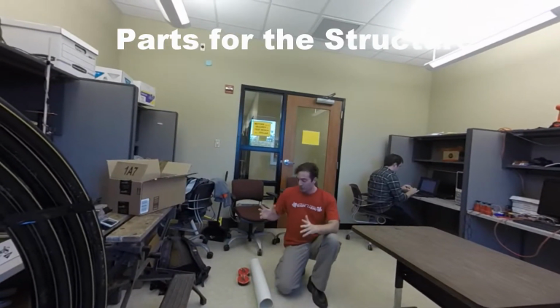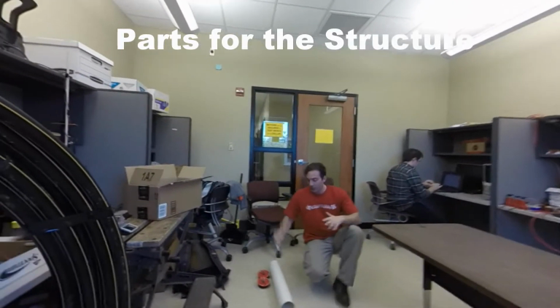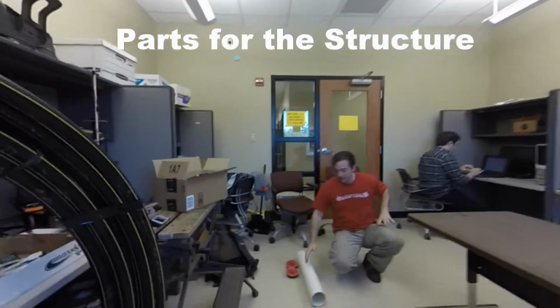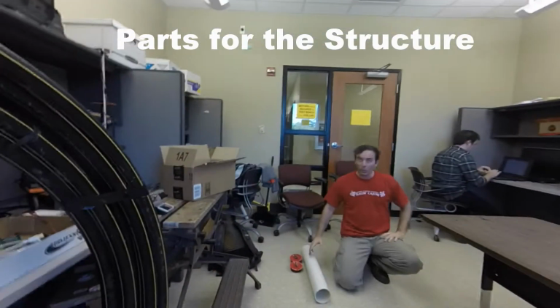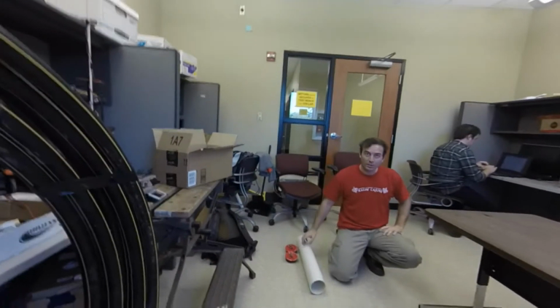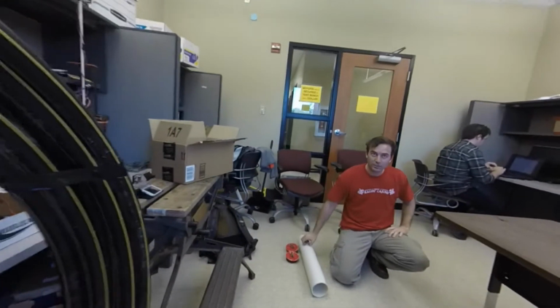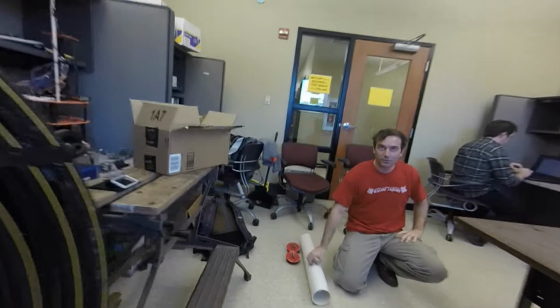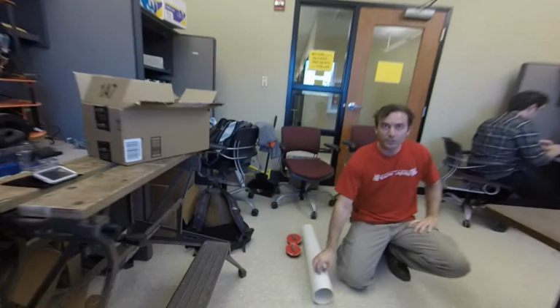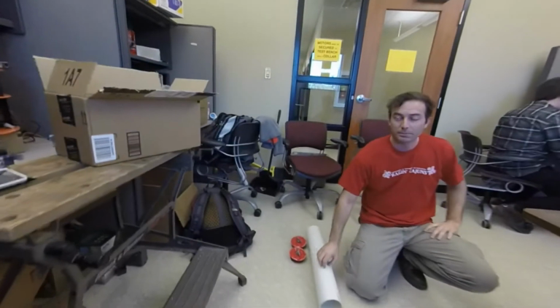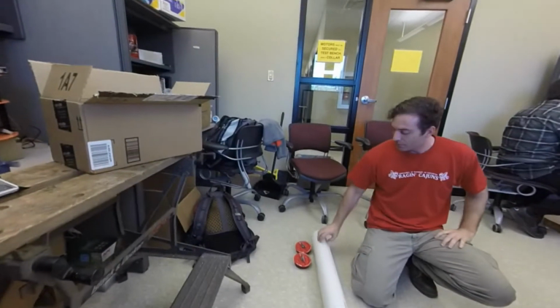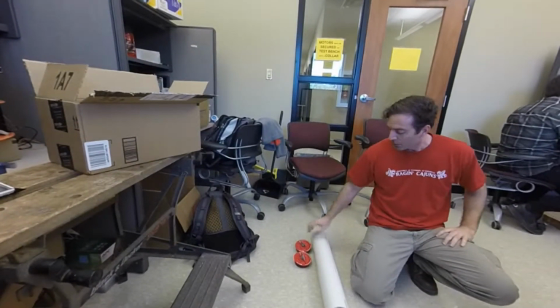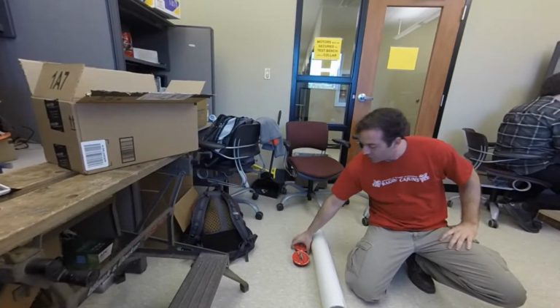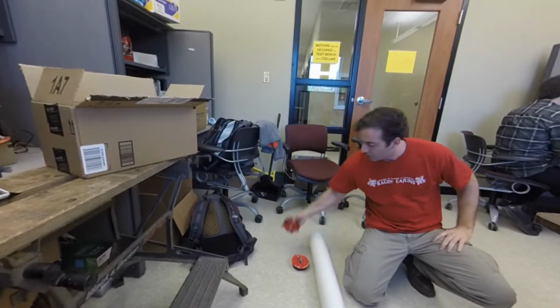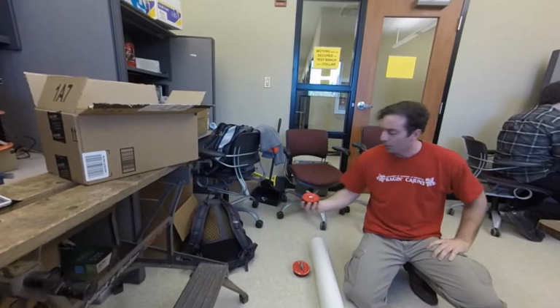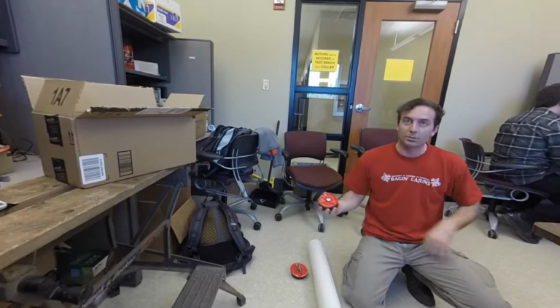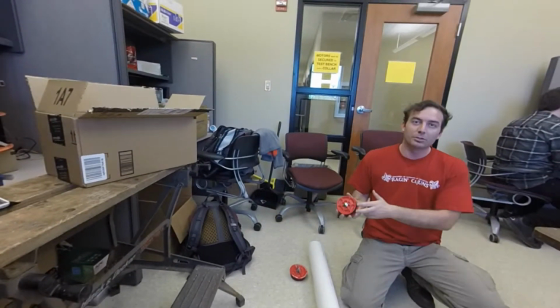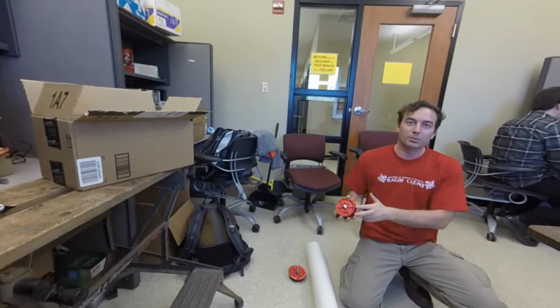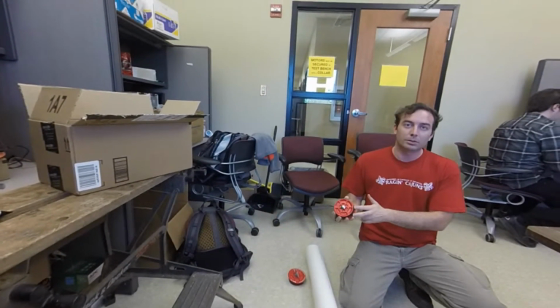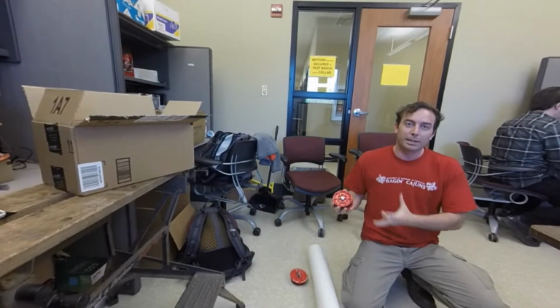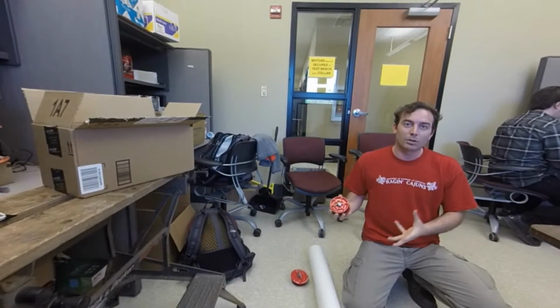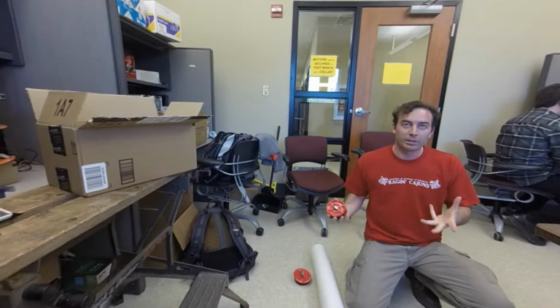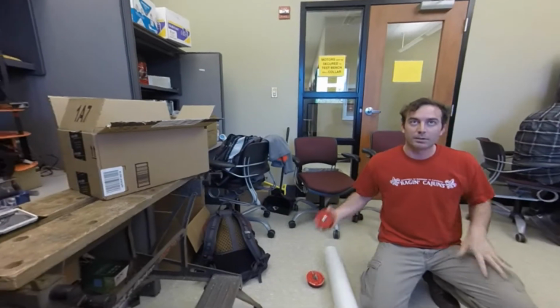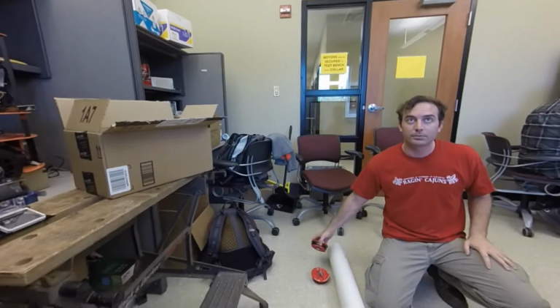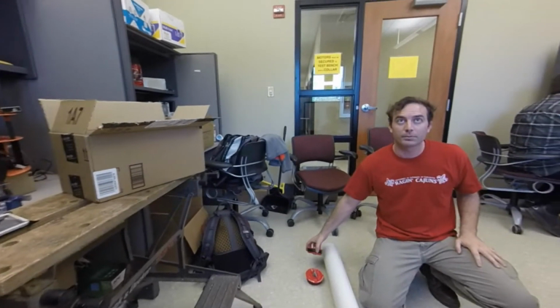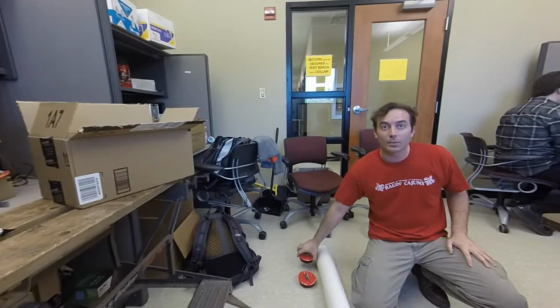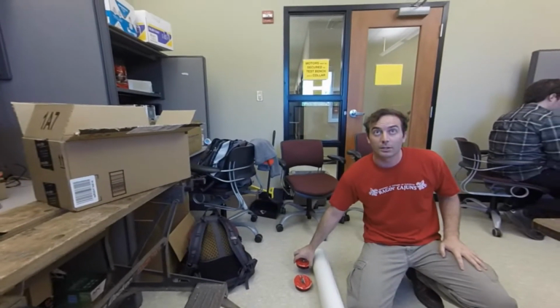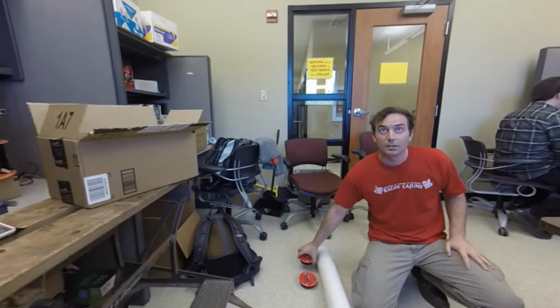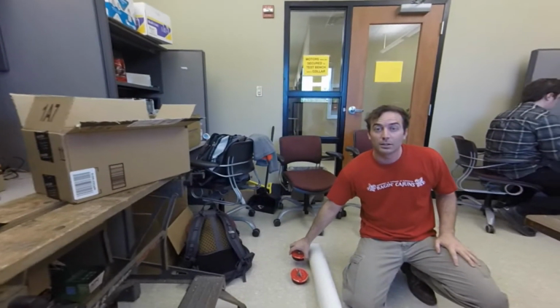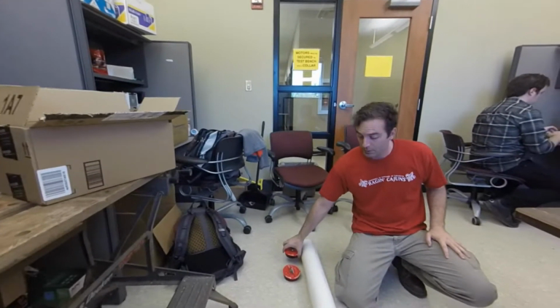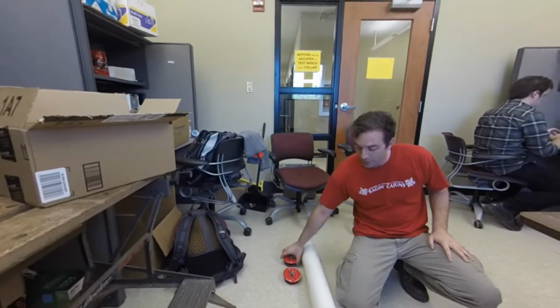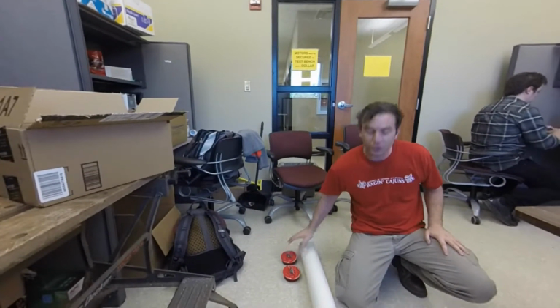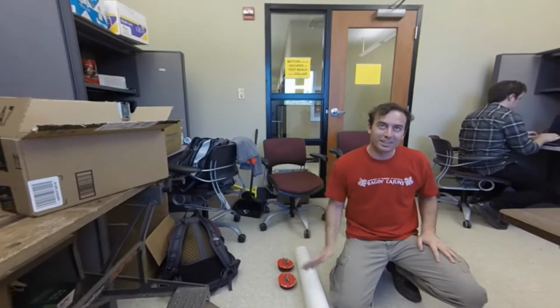First we have the watertight fuselage — the four-inch pipe with four-inch rubber stoppers that will keep the water from entering the pipe. It's two foot in length.